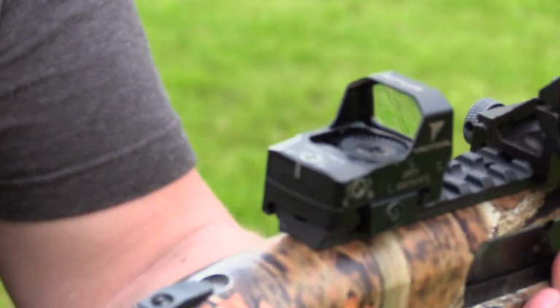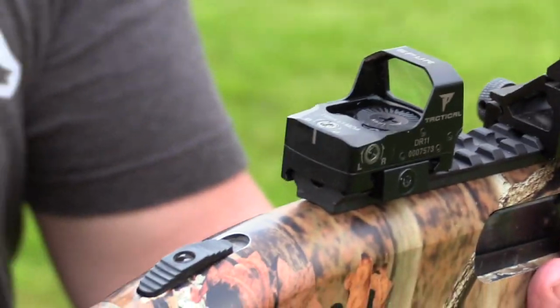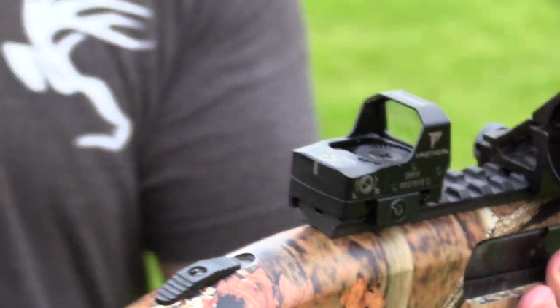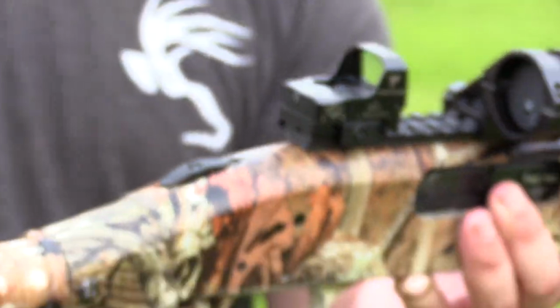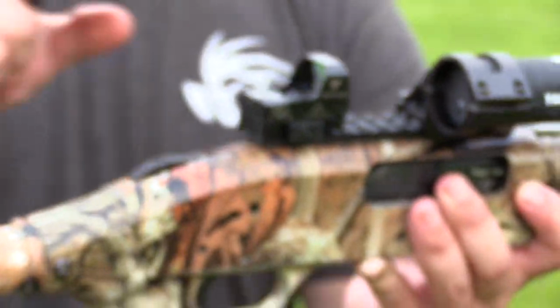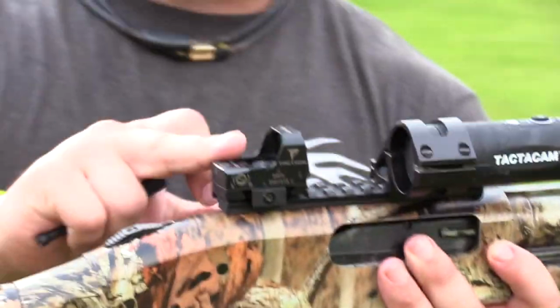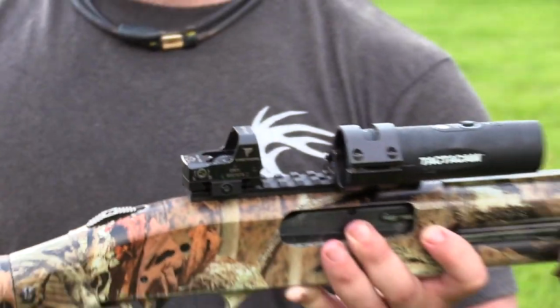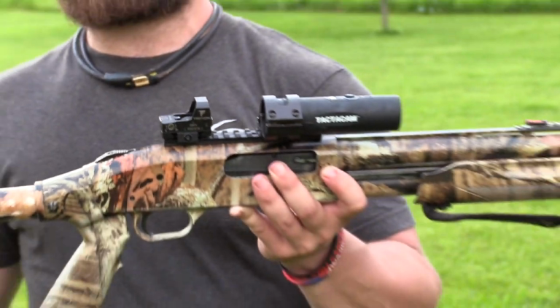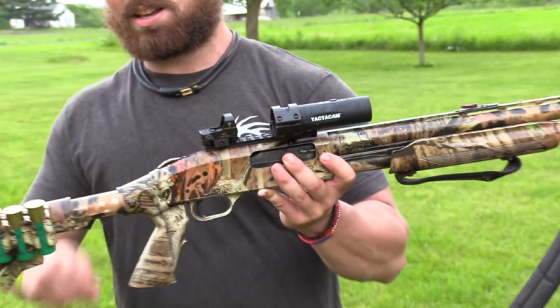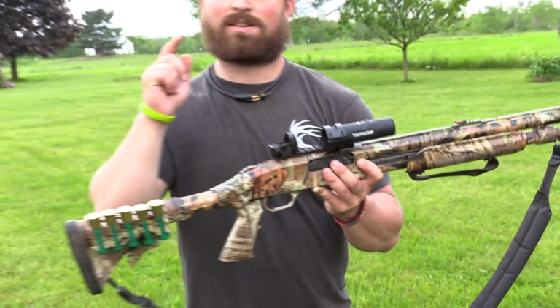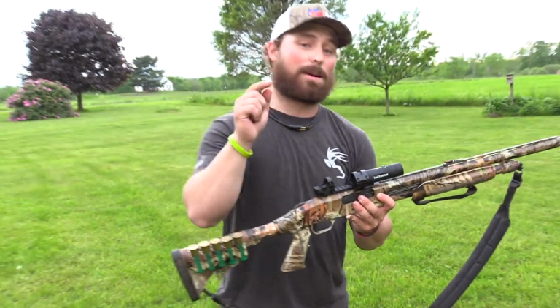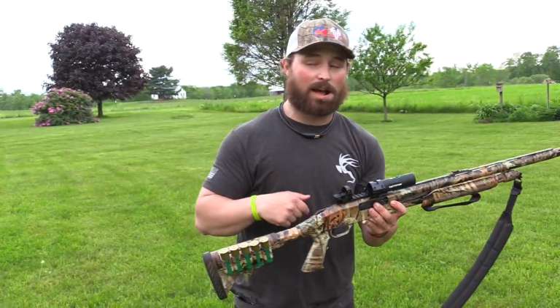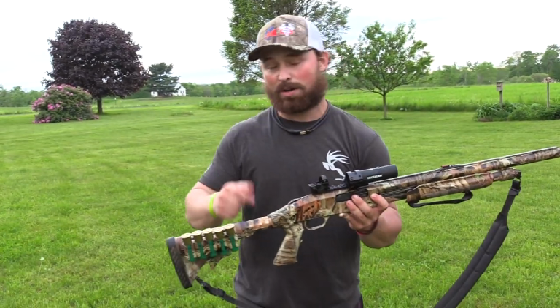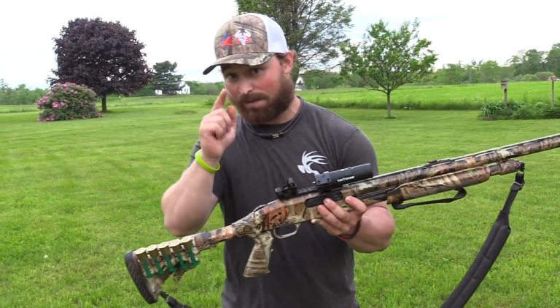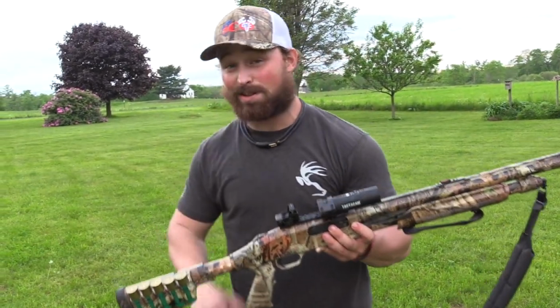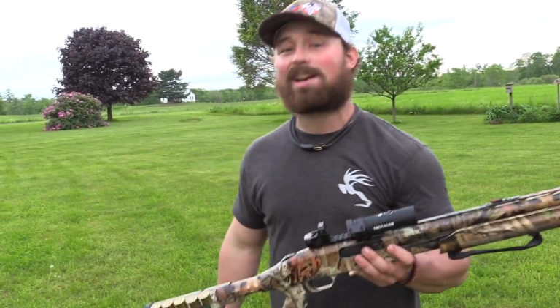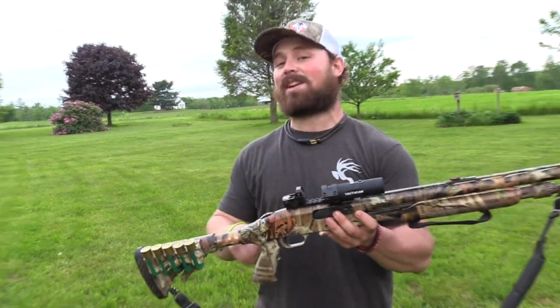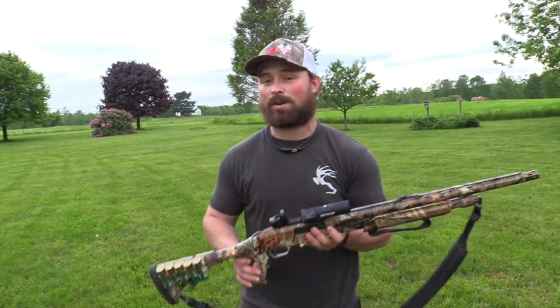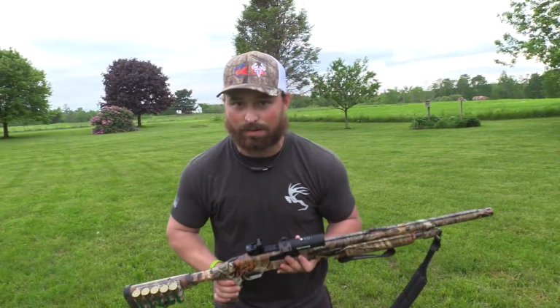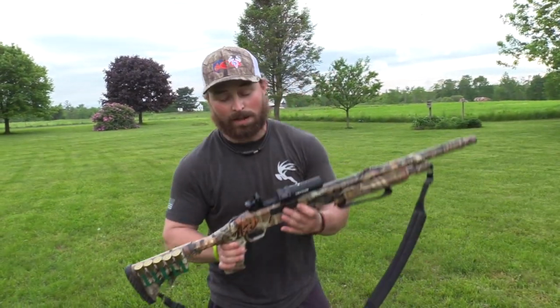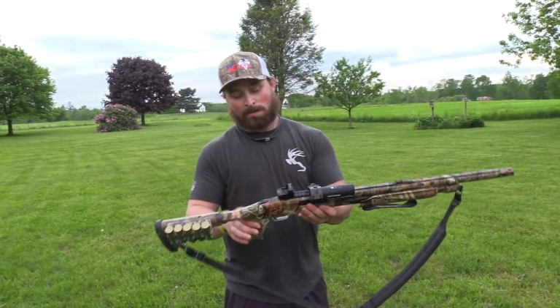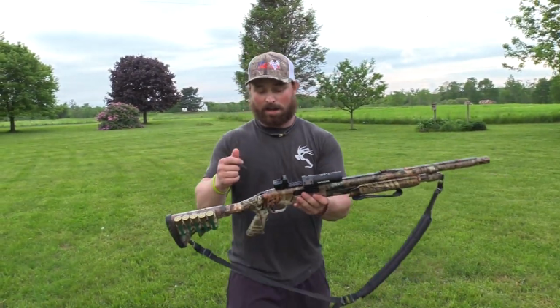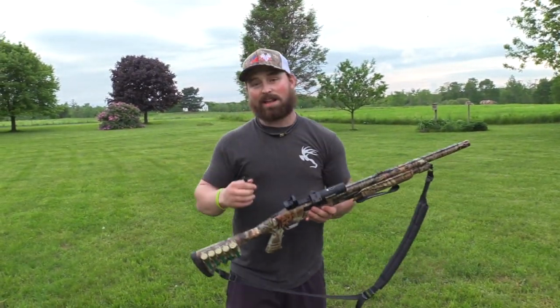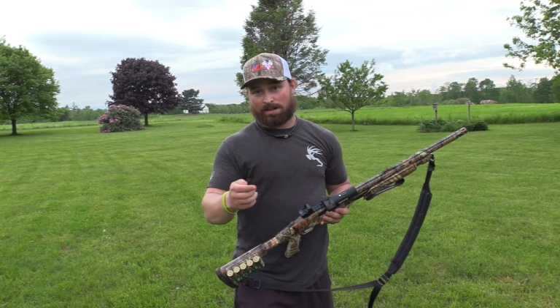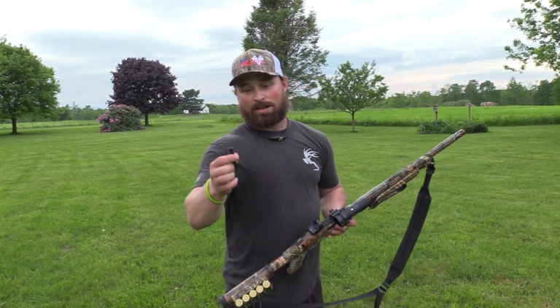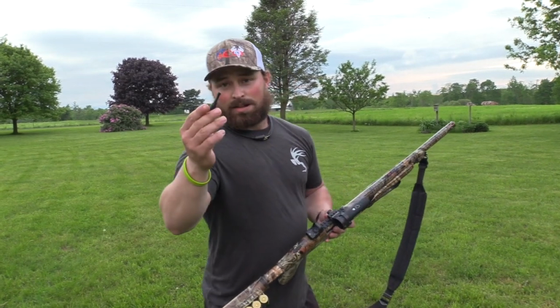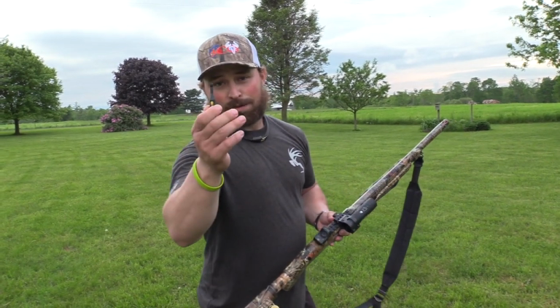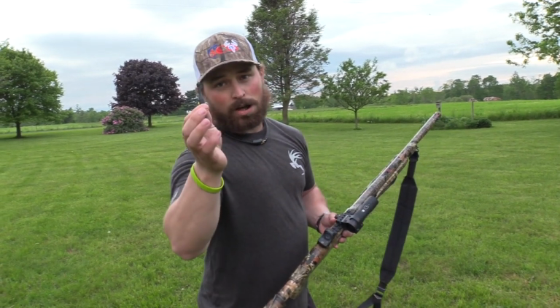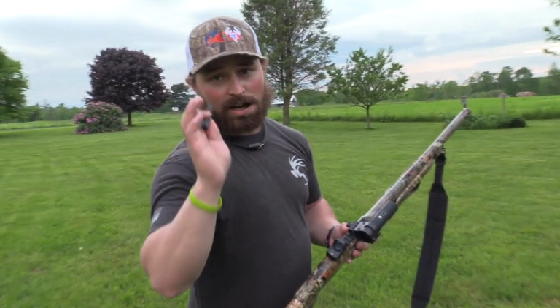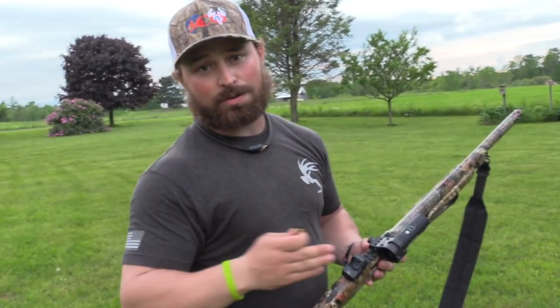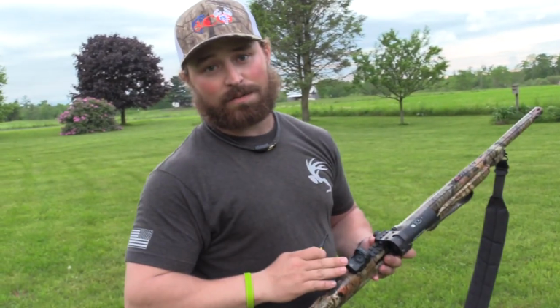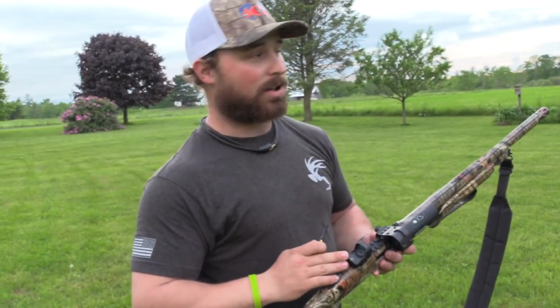If you guys want me to do an in-depth review of this reflex sight, drop it in the comments below. If I see one comment that asks for it, I'll do it. But today, we're showing off how to zero this son of a gun in.